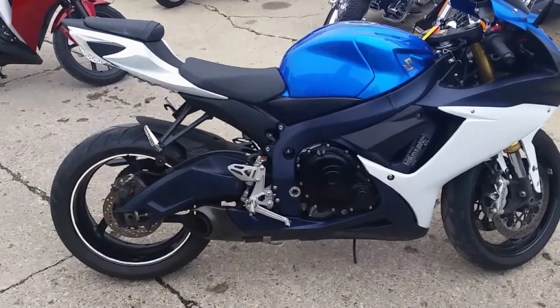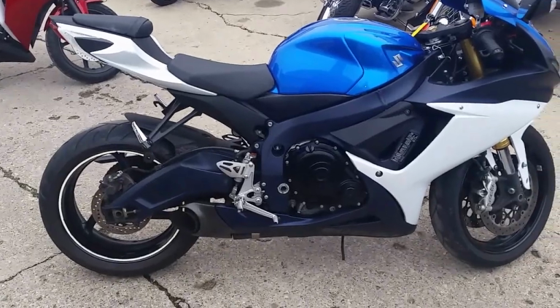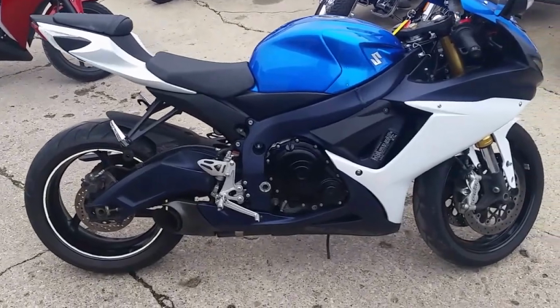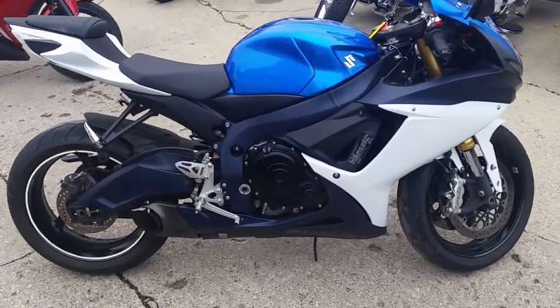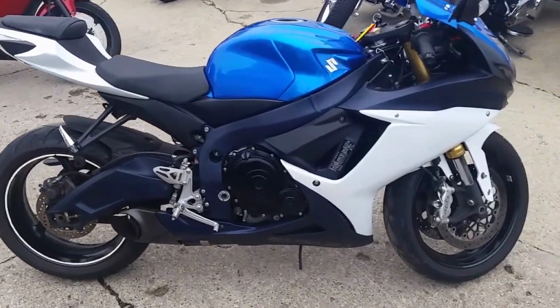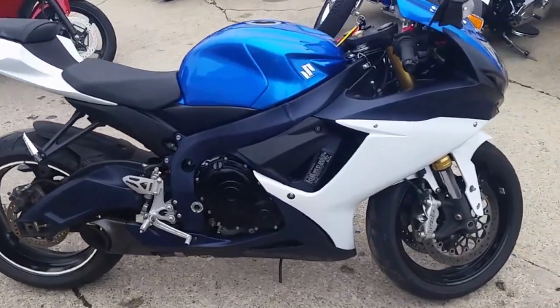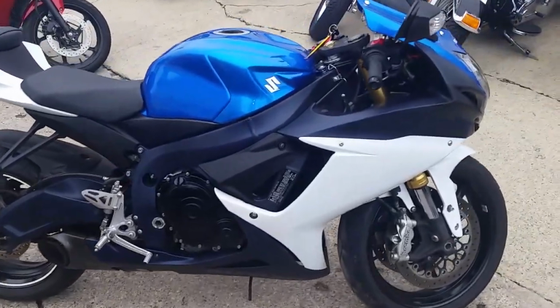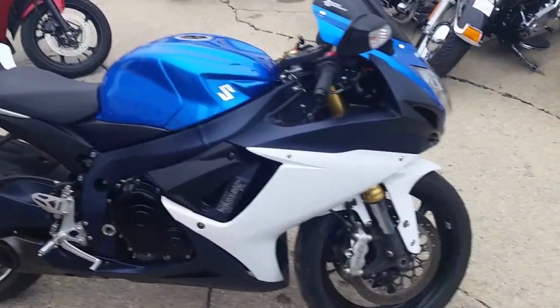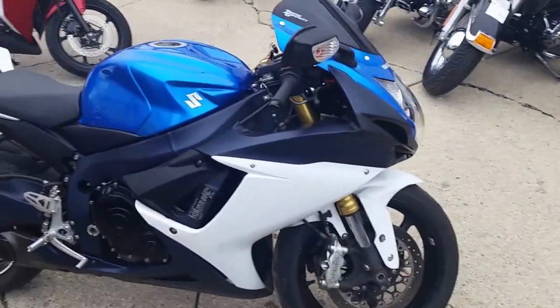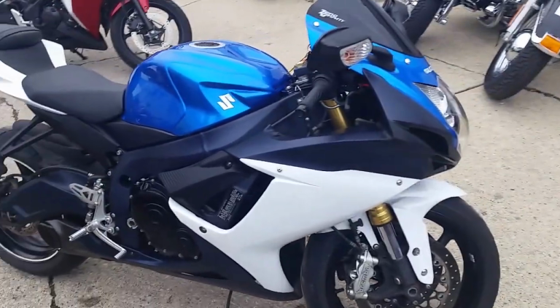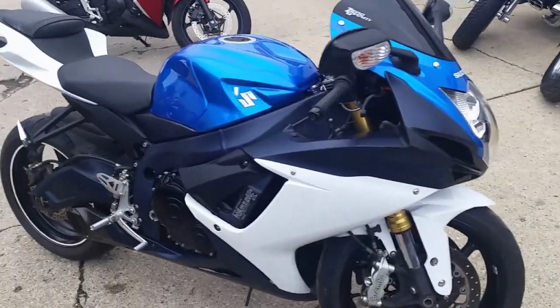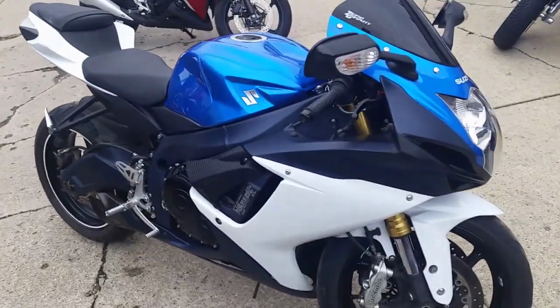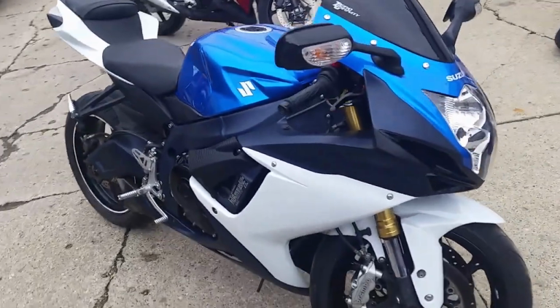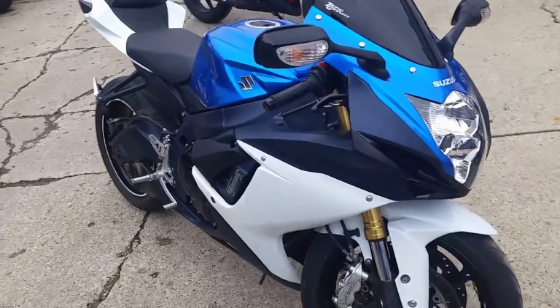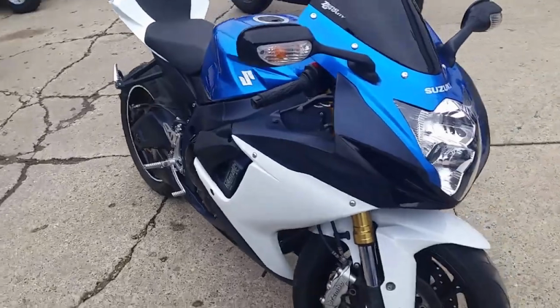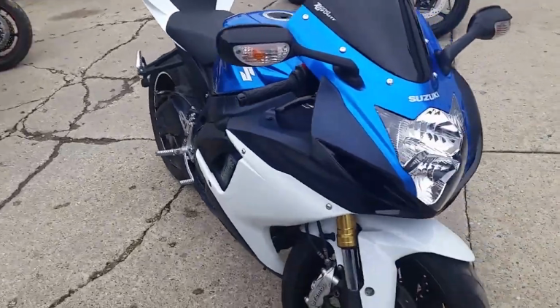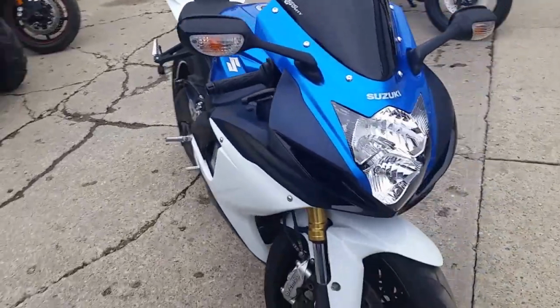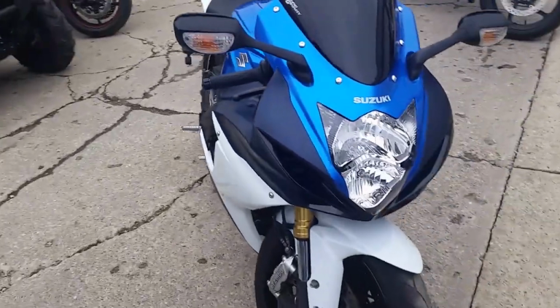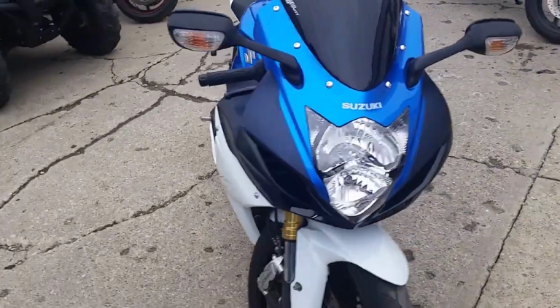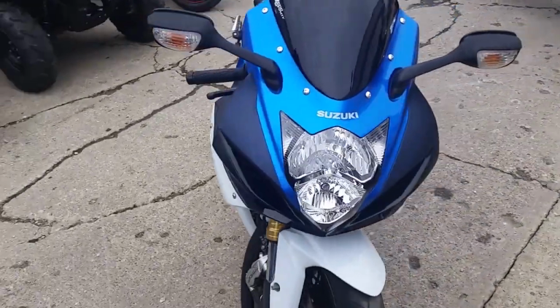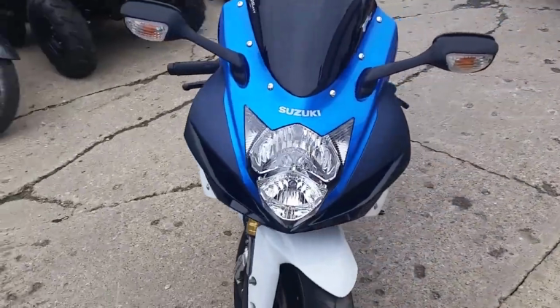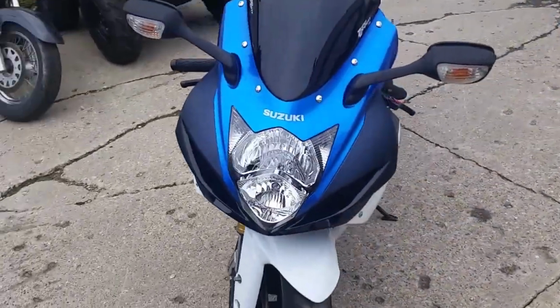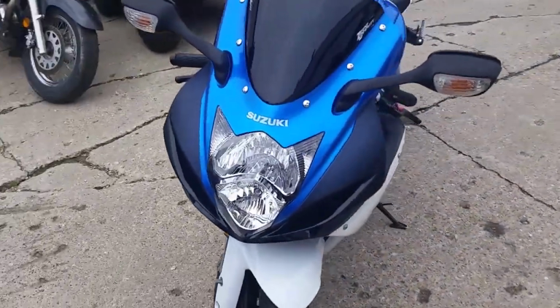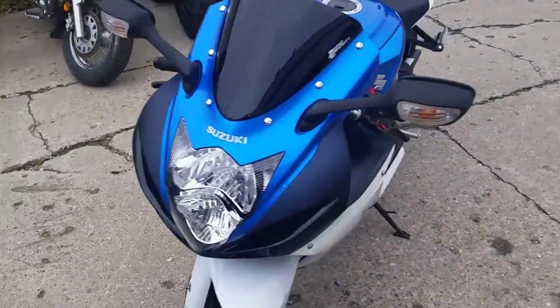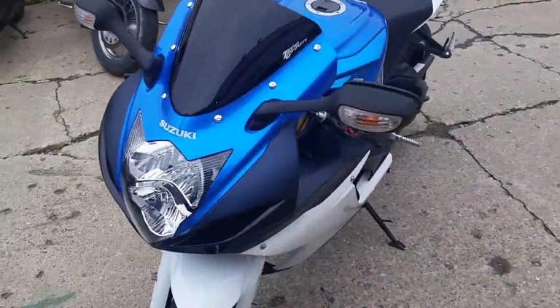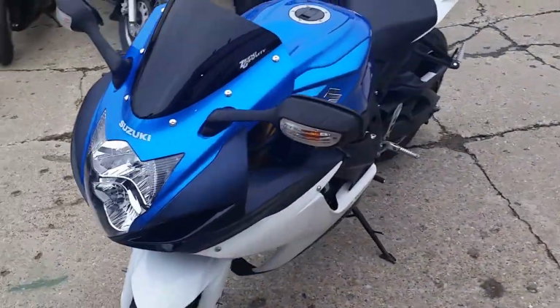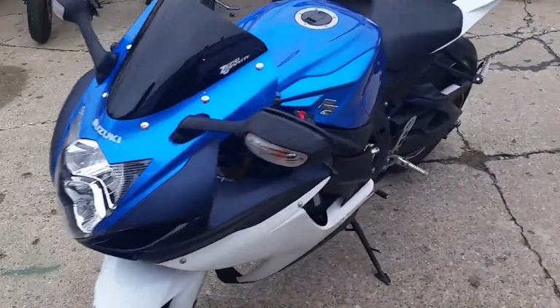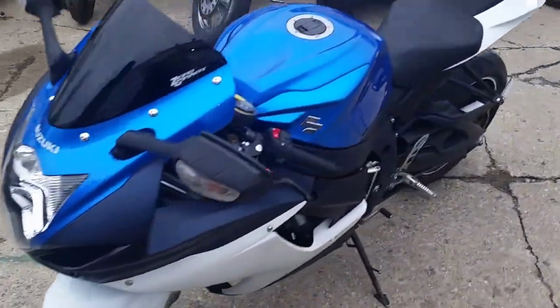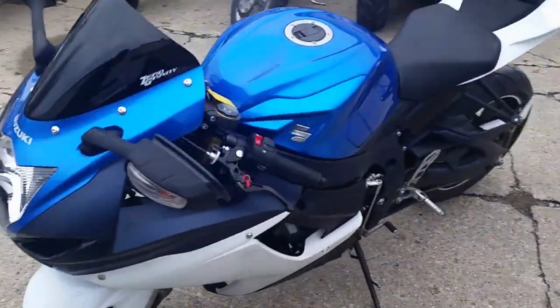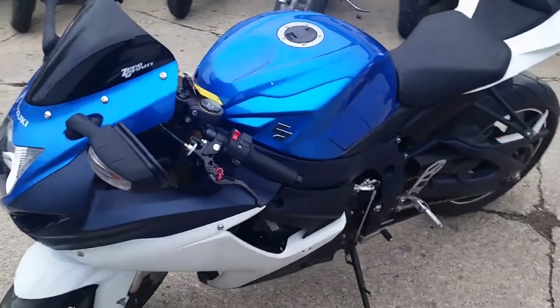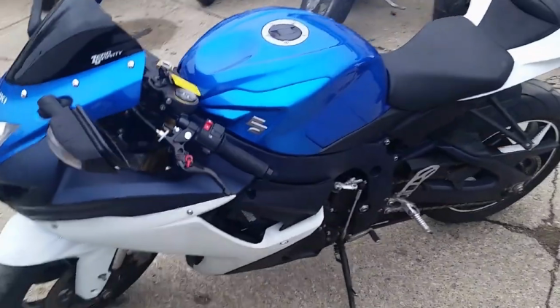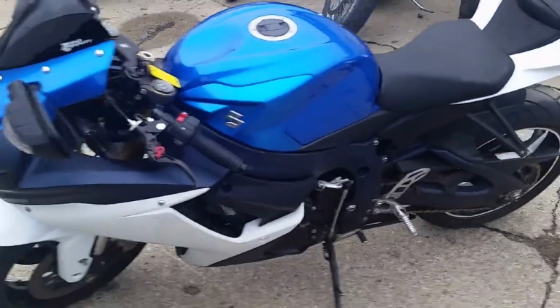2012 Suzuki Gixxer 750. It's one clean sport bike — this thing's ready to ride. It's loaded up with the CRG levers, fender eliminator kit, and the megaphone exhaust. It makes this Gixxer sound as cool as it looks.